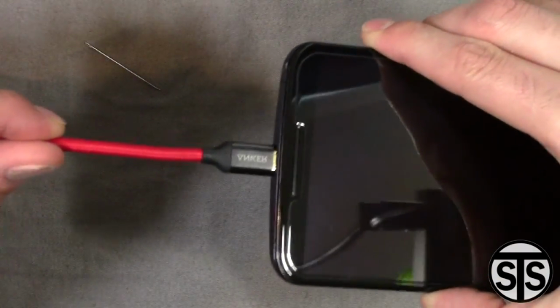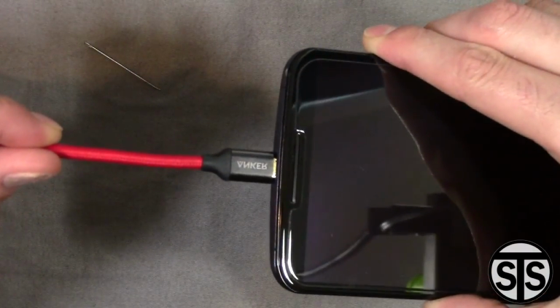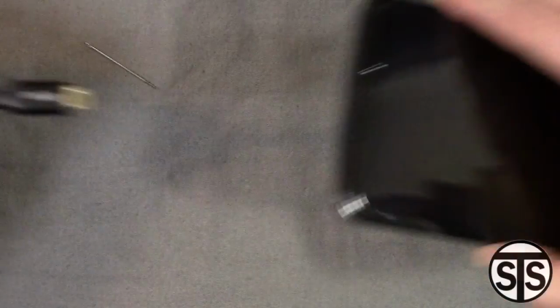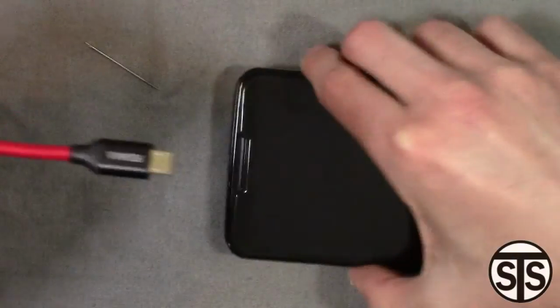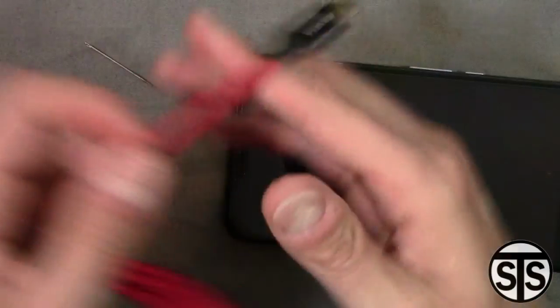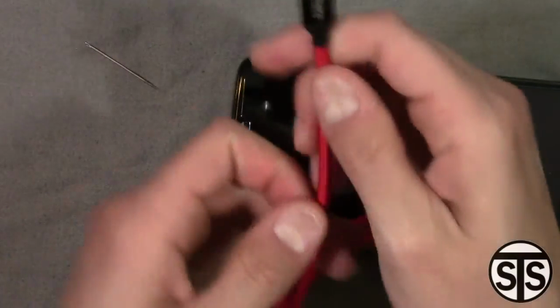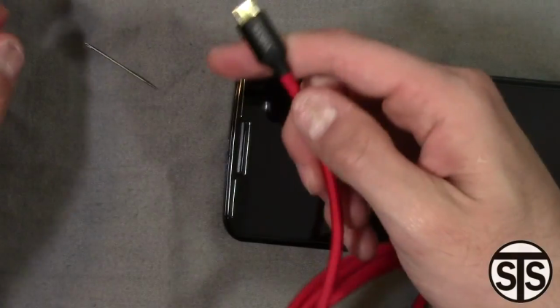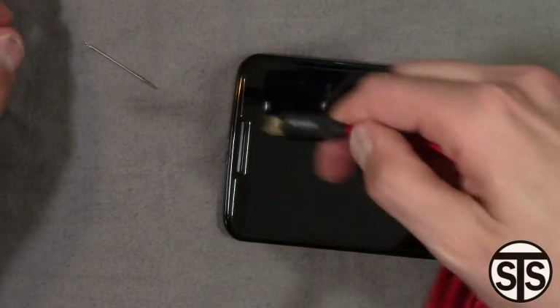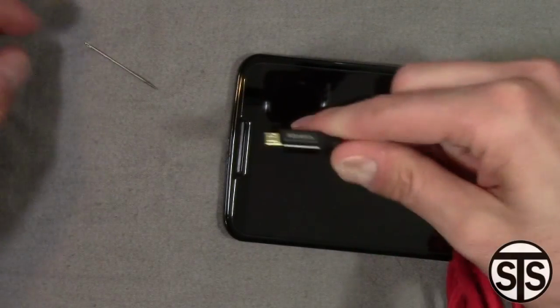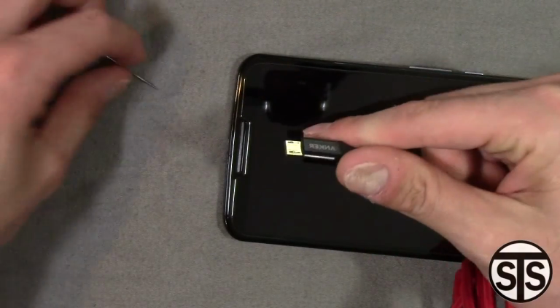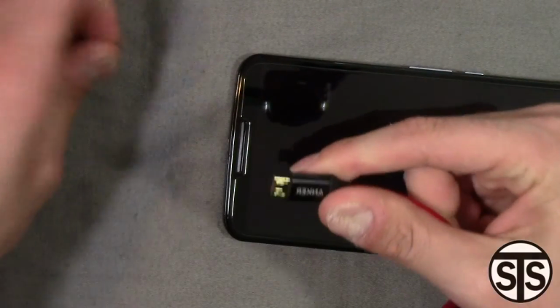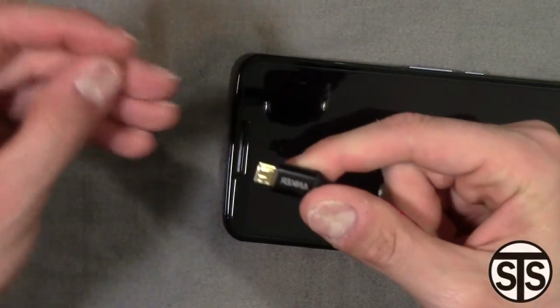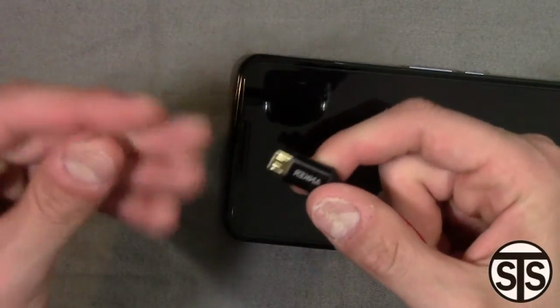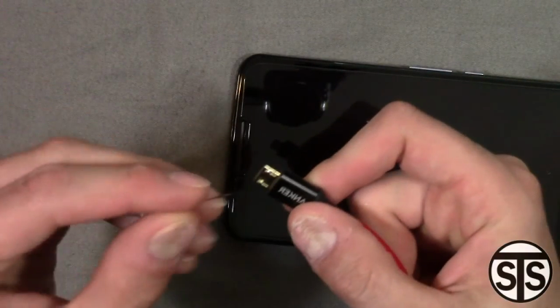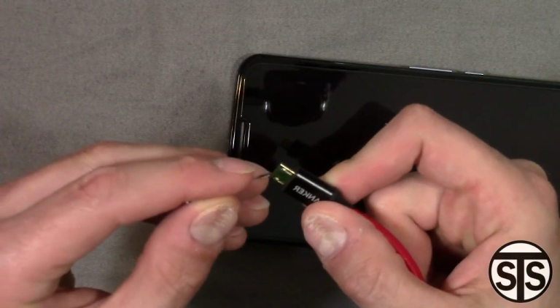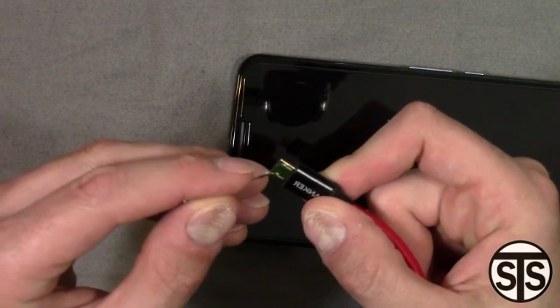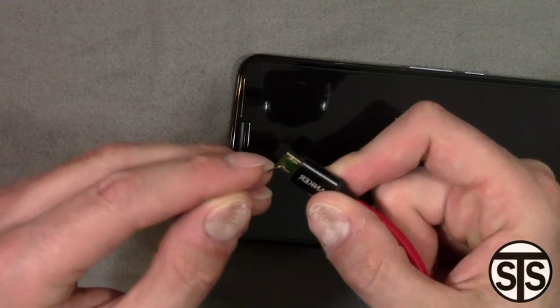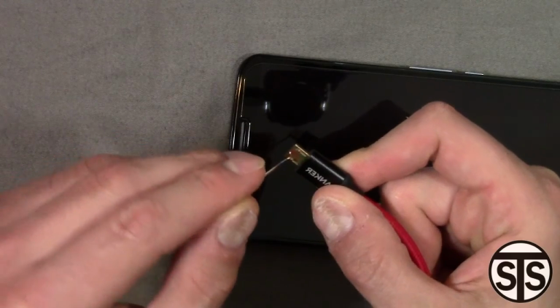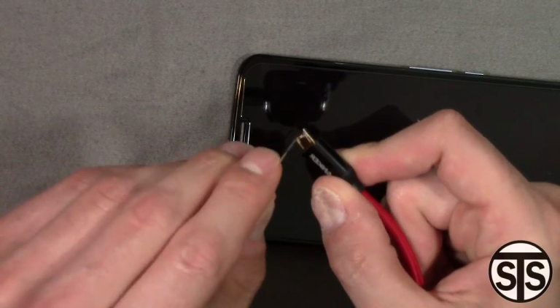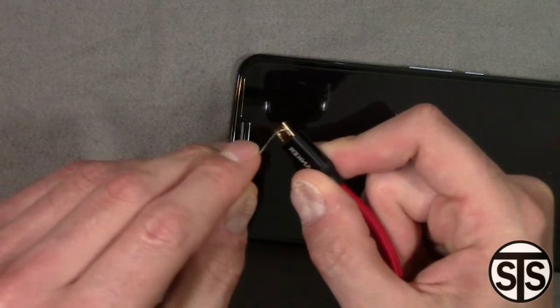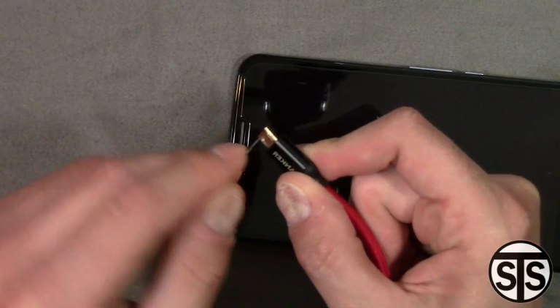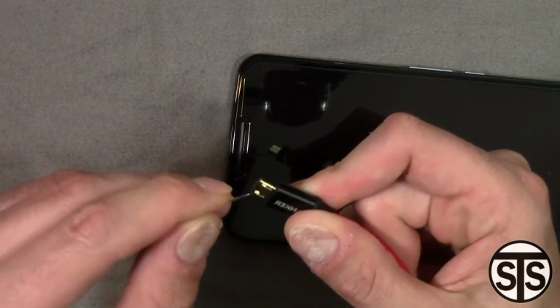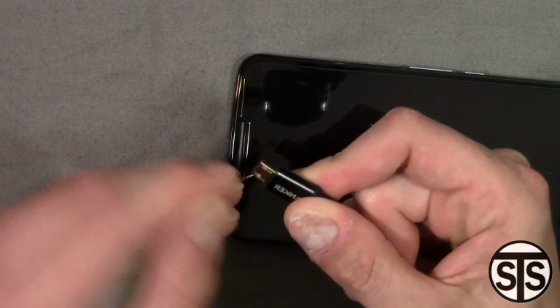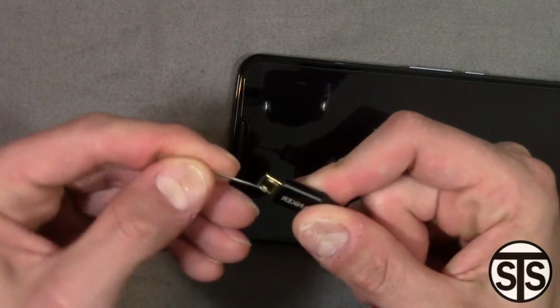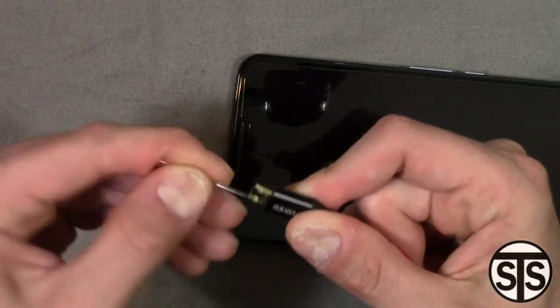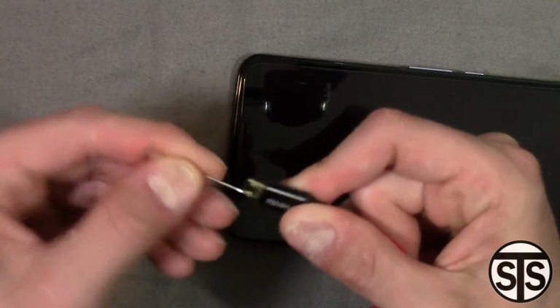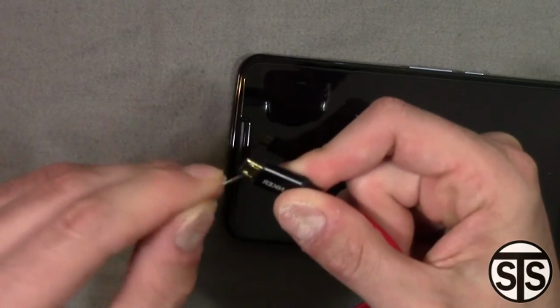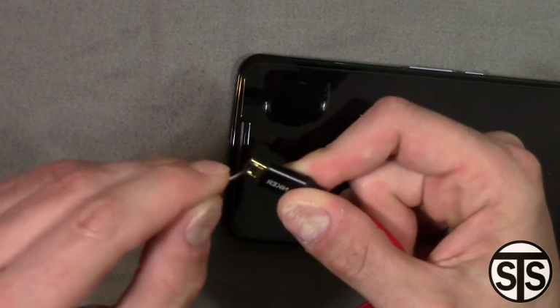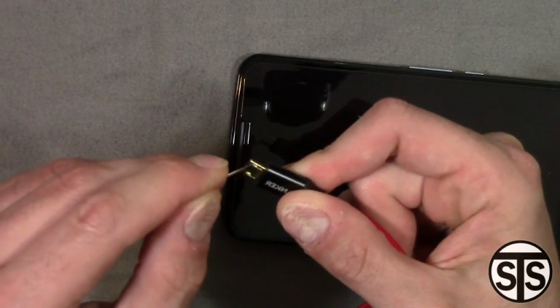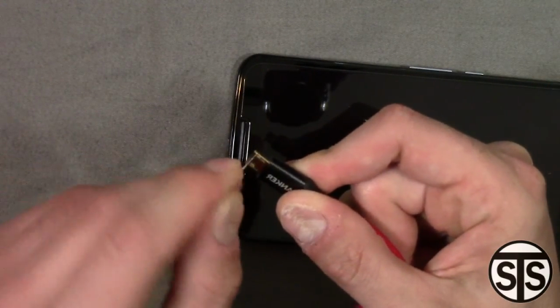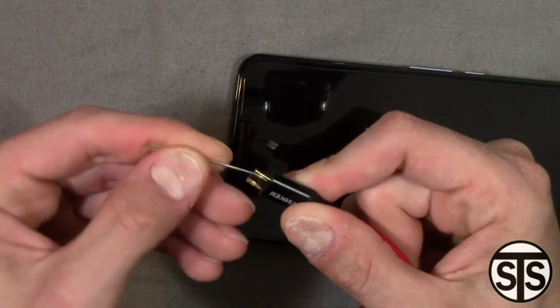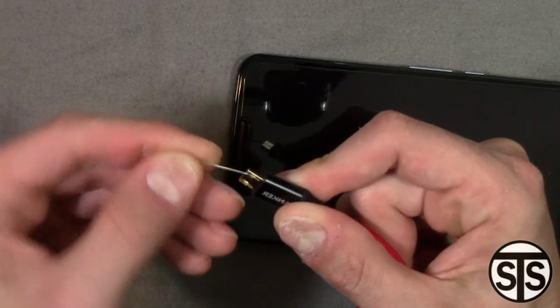Yeah, I mean it's not its original strength, but it's not butter. I can't believe it's not butter. That's how you fix your micro USB cable — your results may vary.